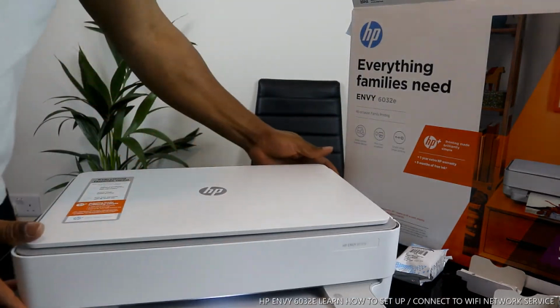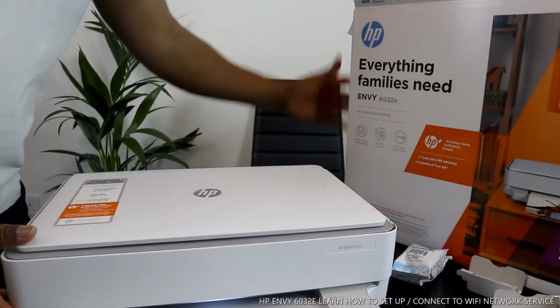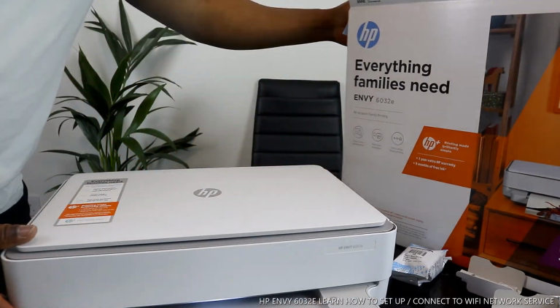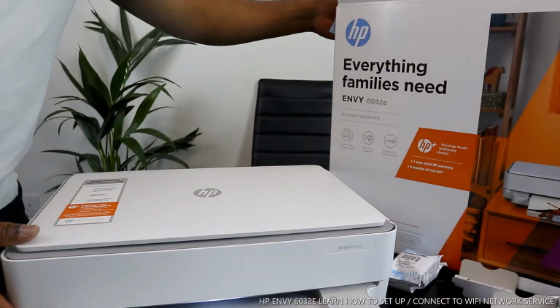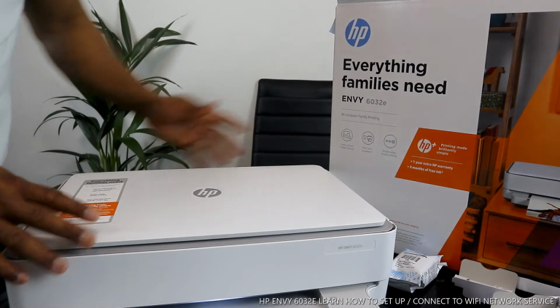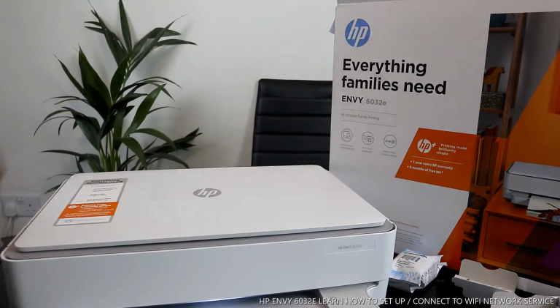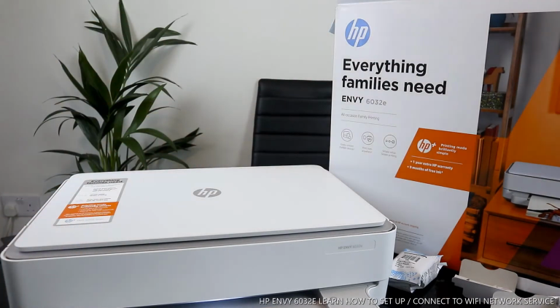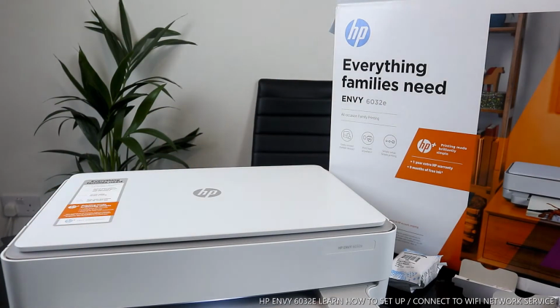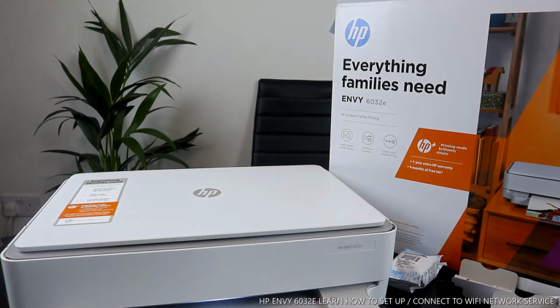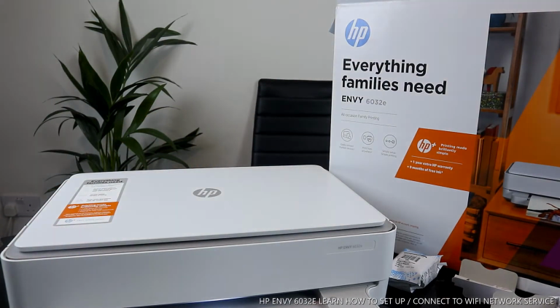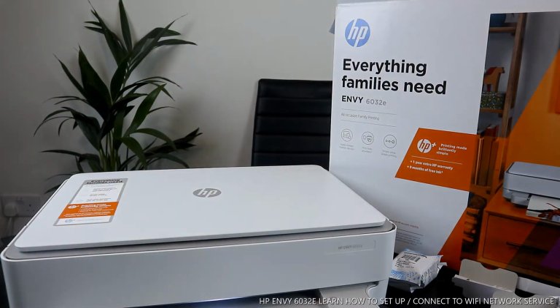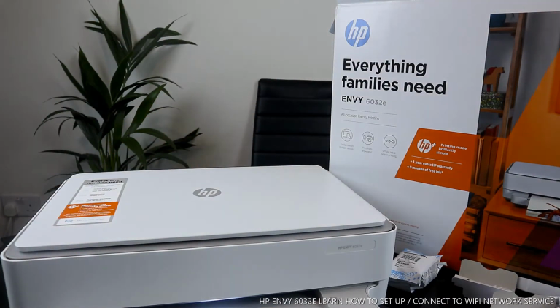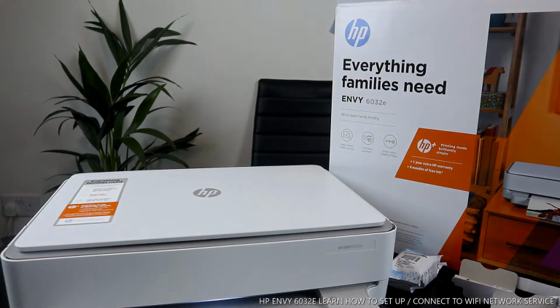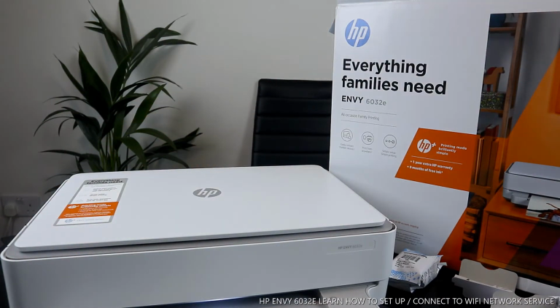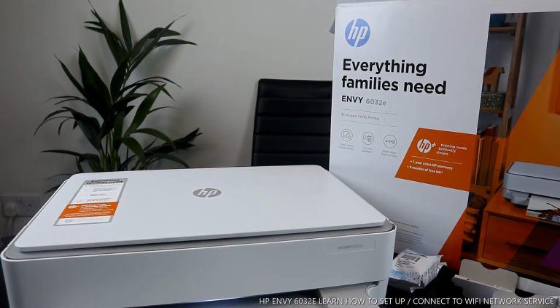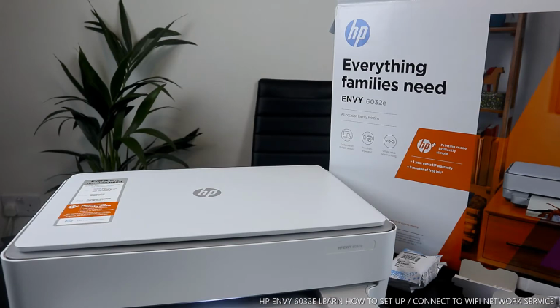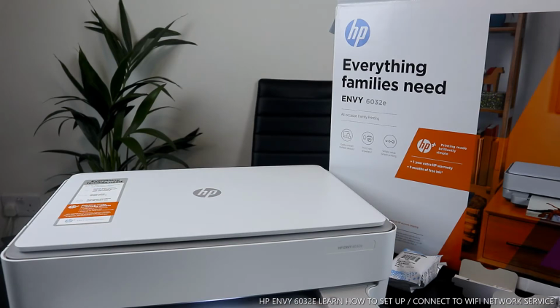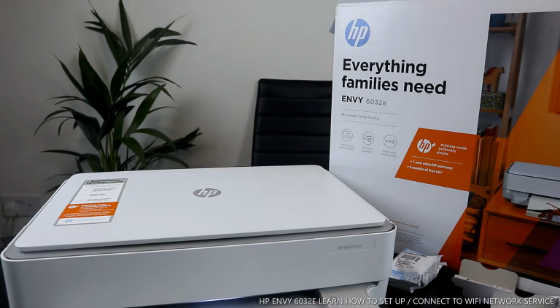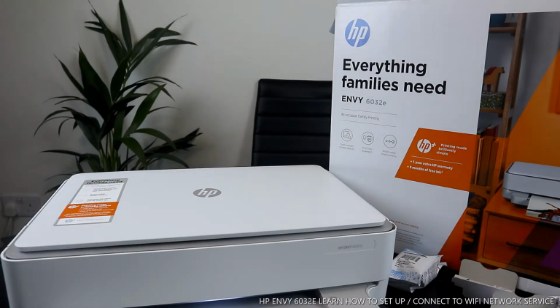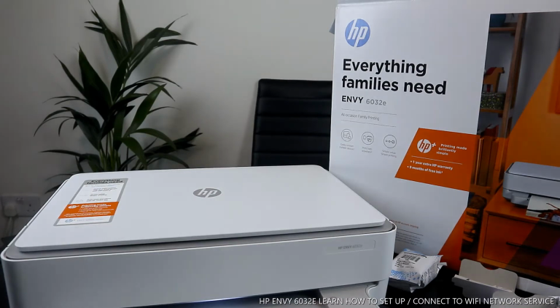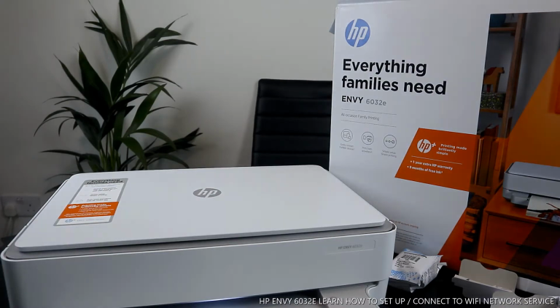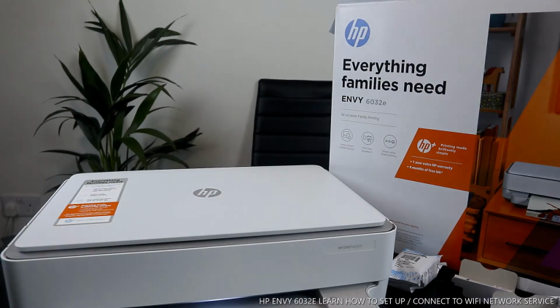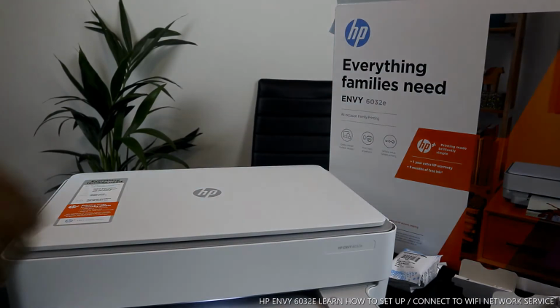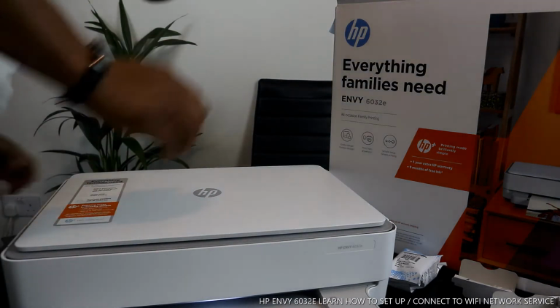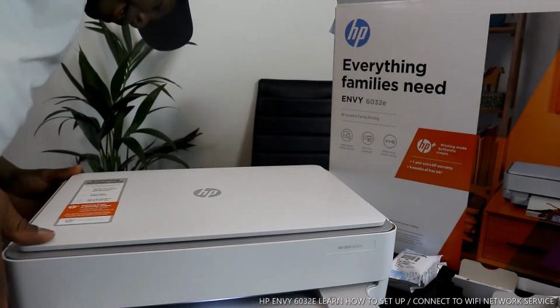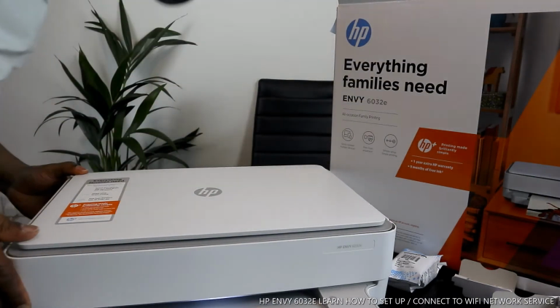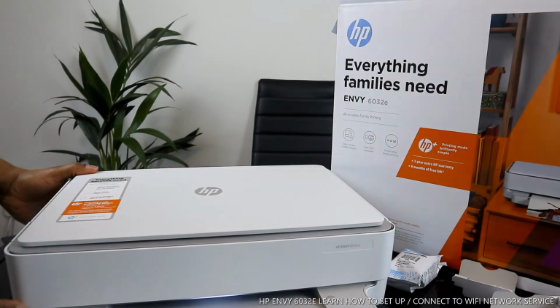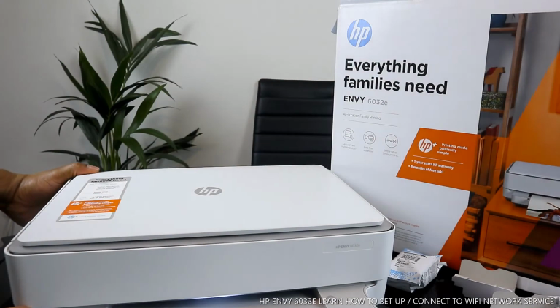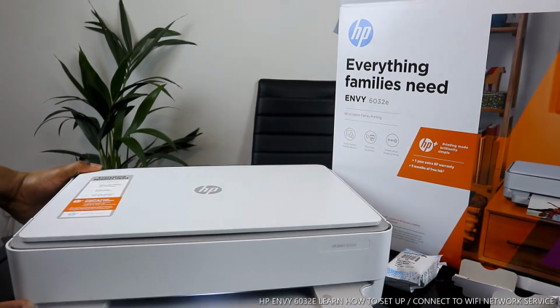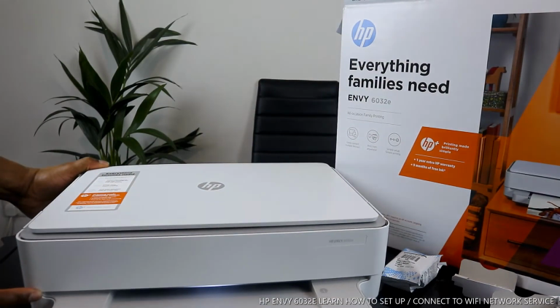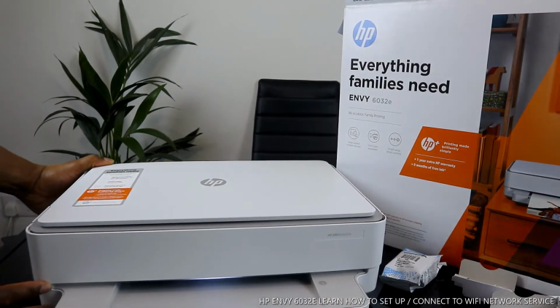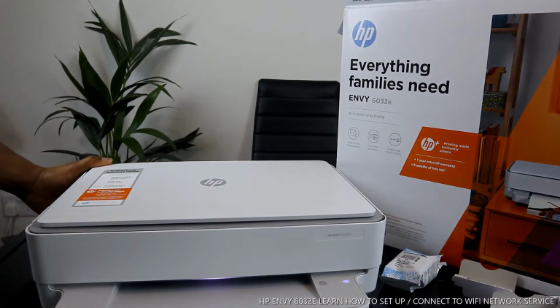What I want us to do now is basically connect this printer to the Wi-Fi network. So to connect this printer to the Wi-Fi network, once you press the Wi-Fi button at the back, you'll see the indicator light.